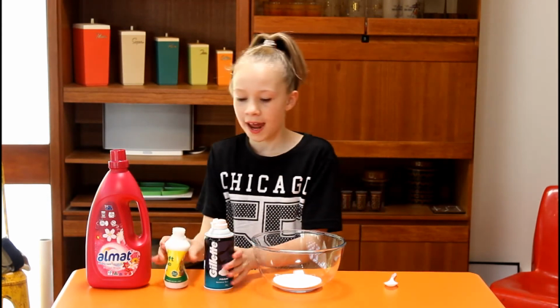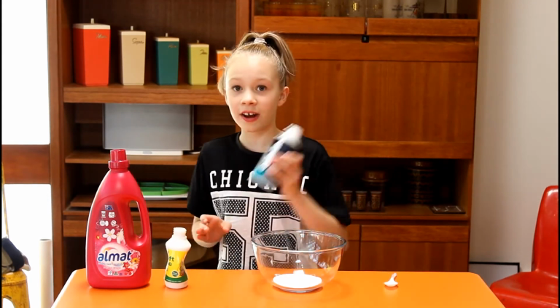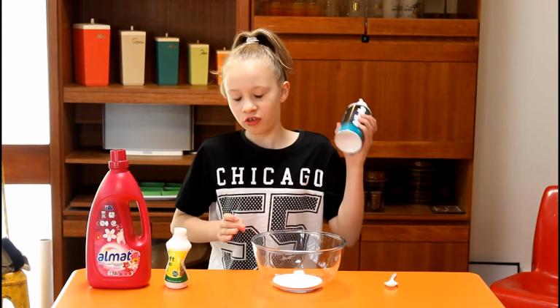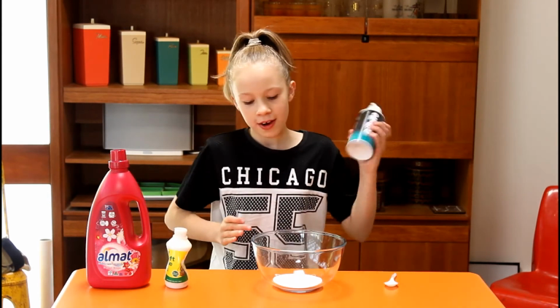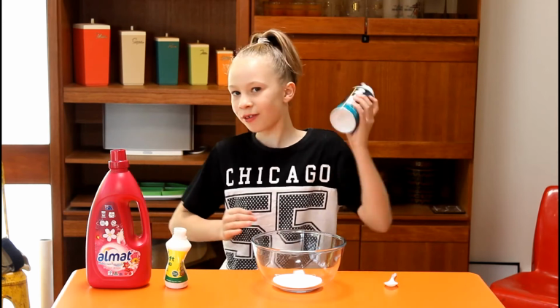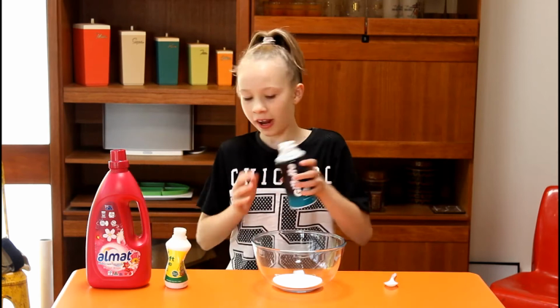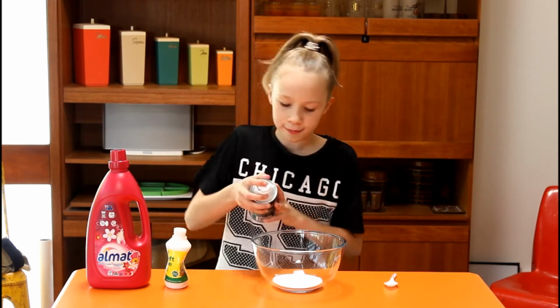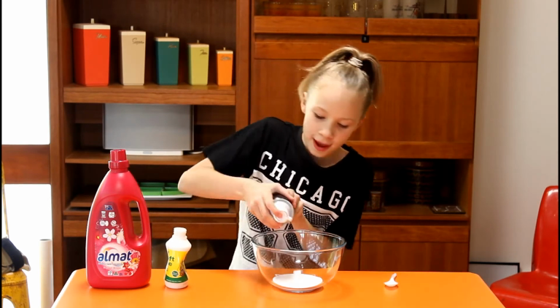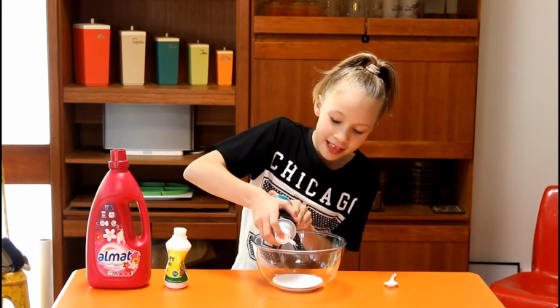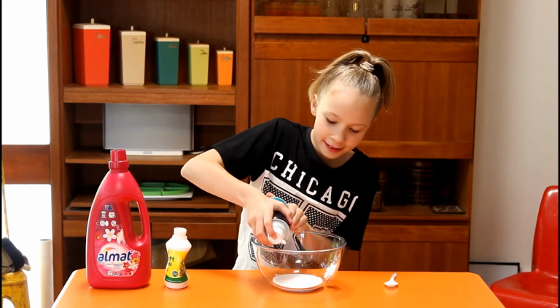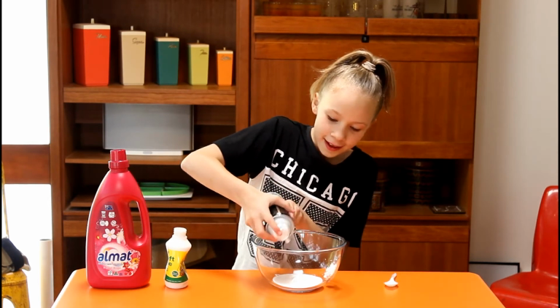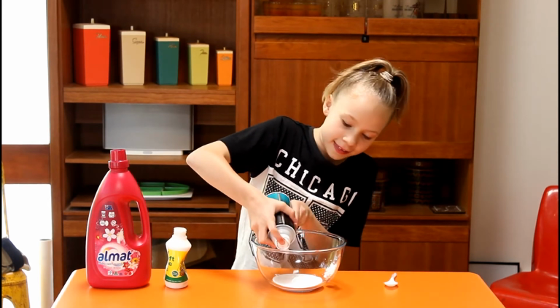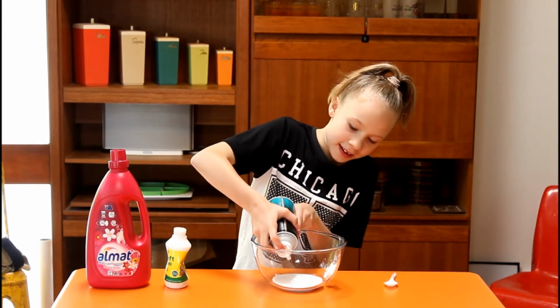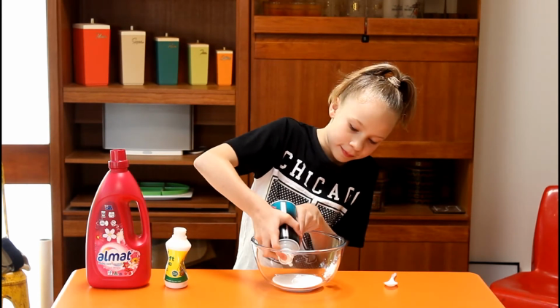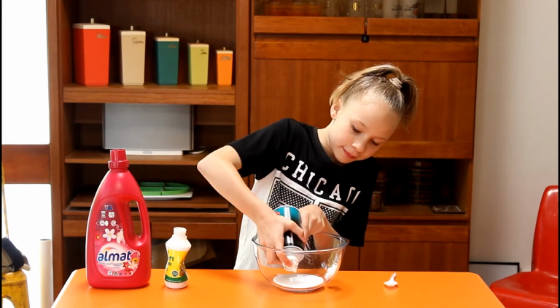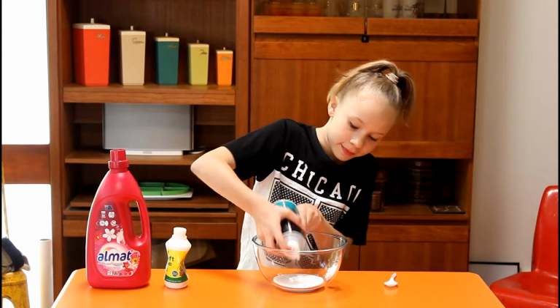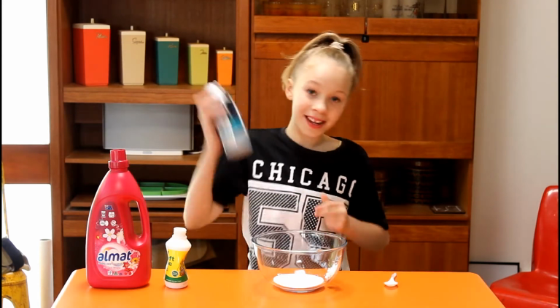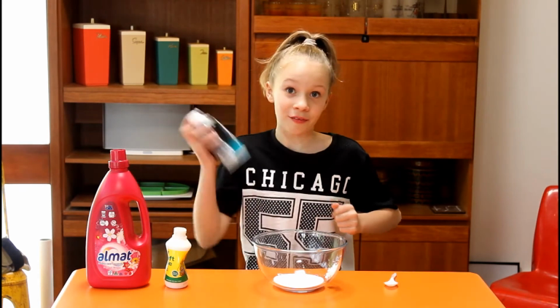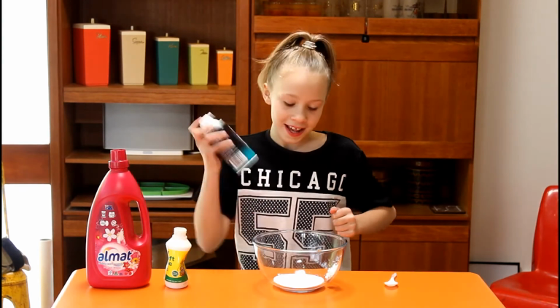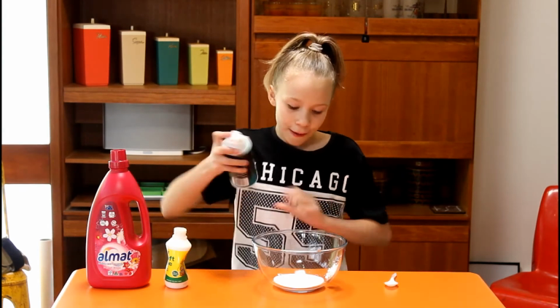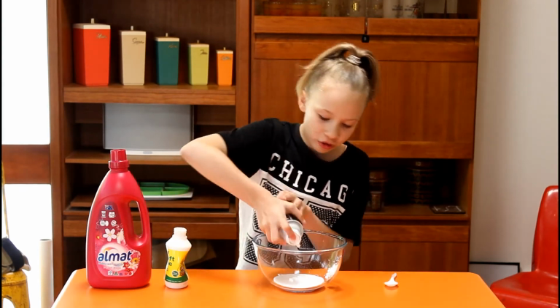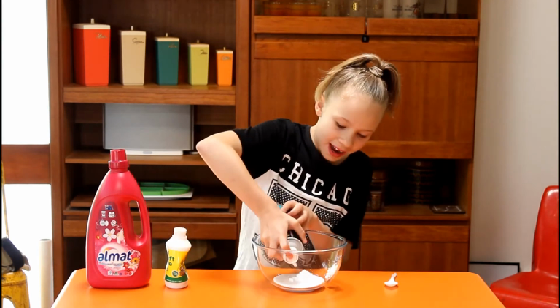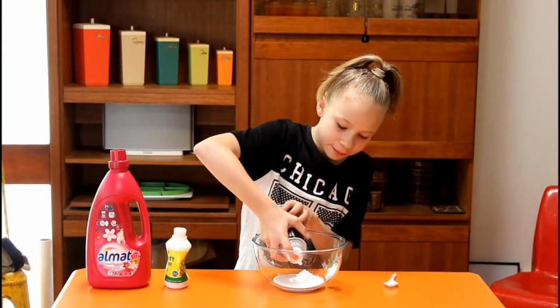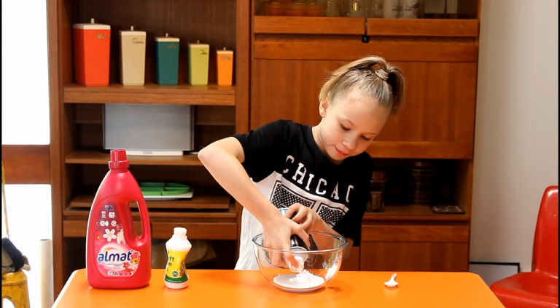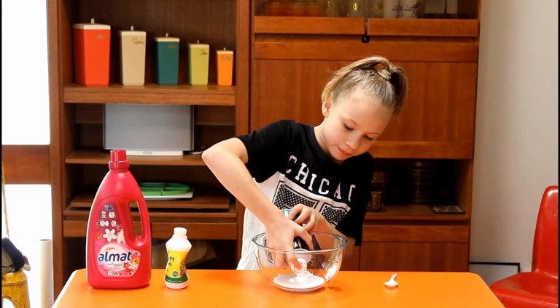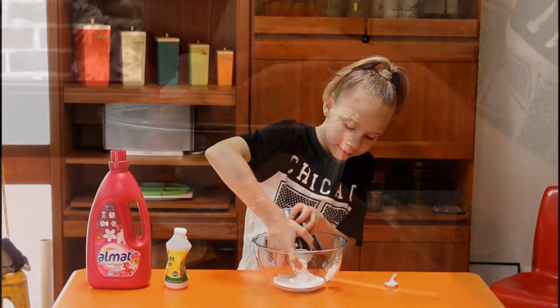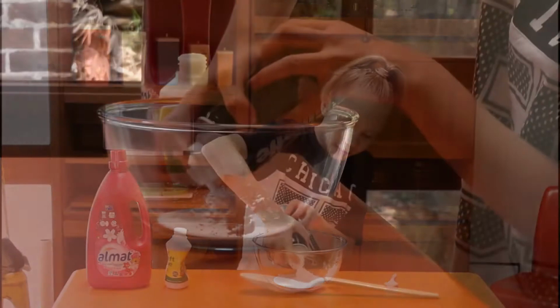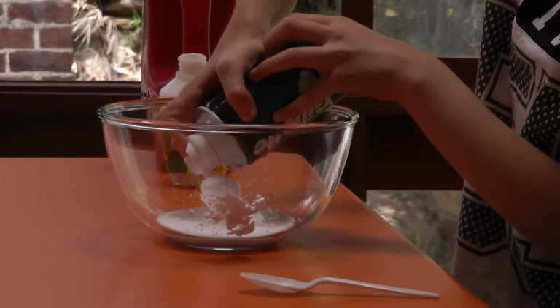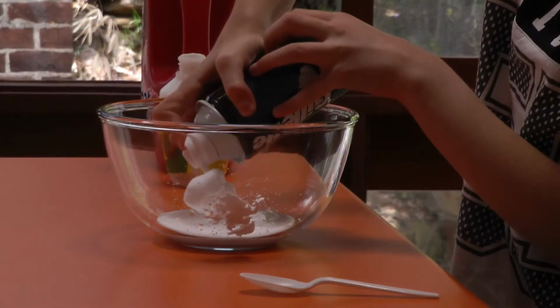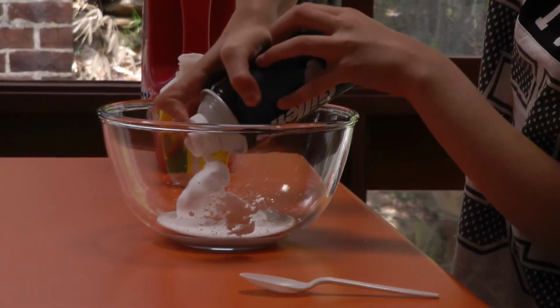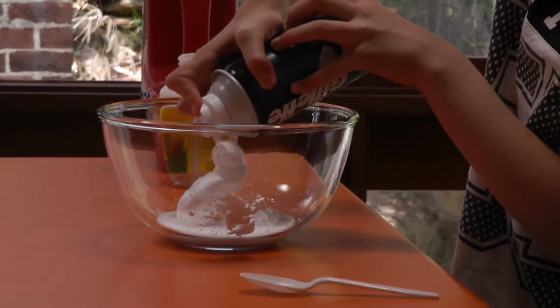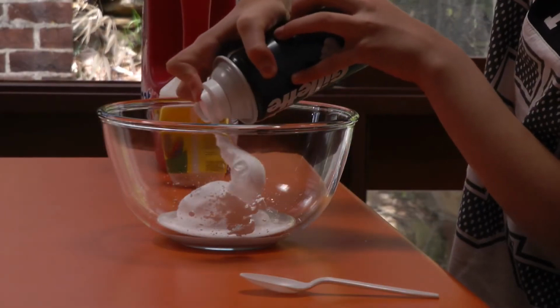And then you're going to add your shaving cream. So make sure to shake it — this is the thing that makes it fluffy. So make sure to add so much of it.